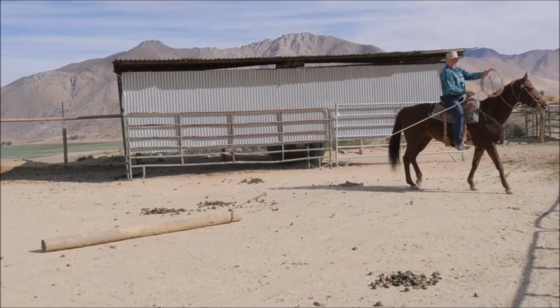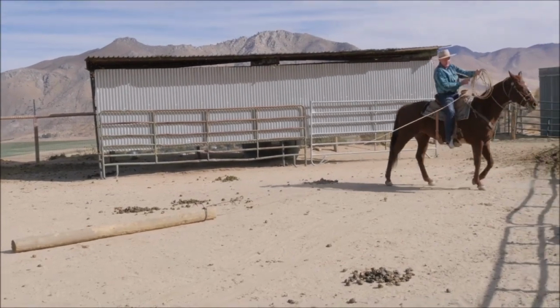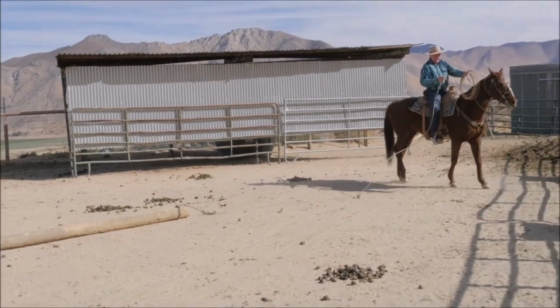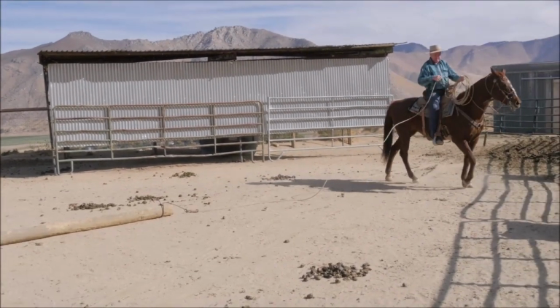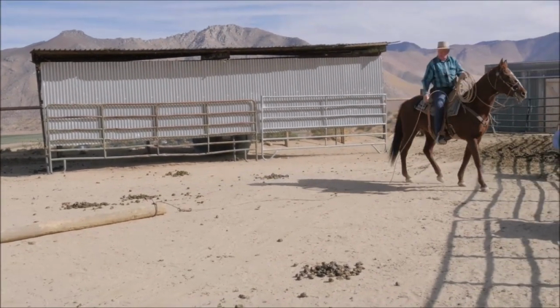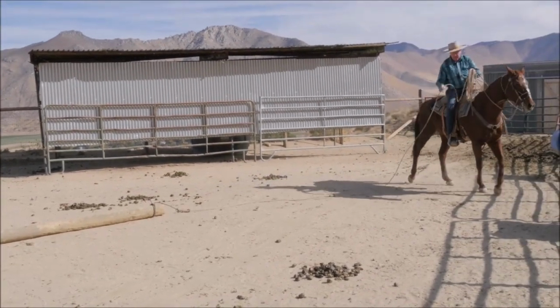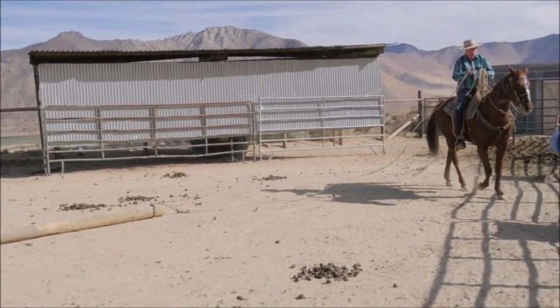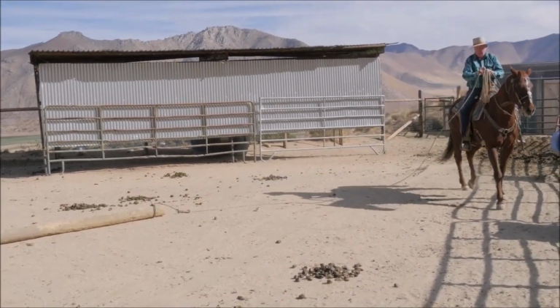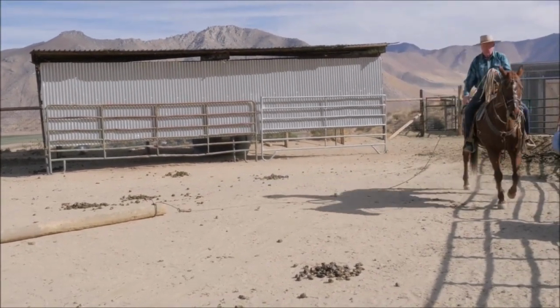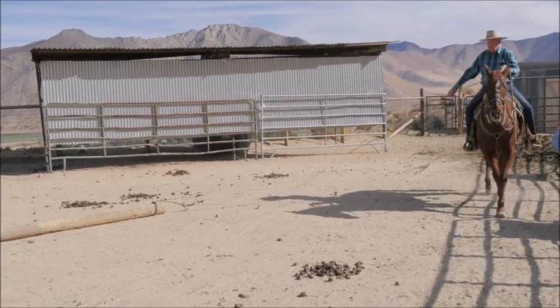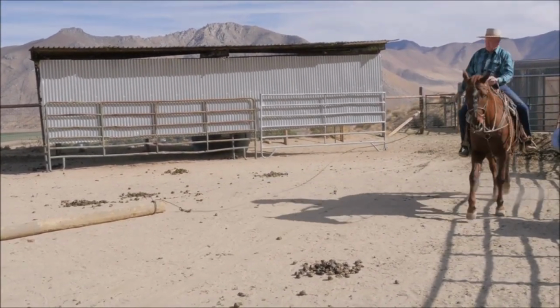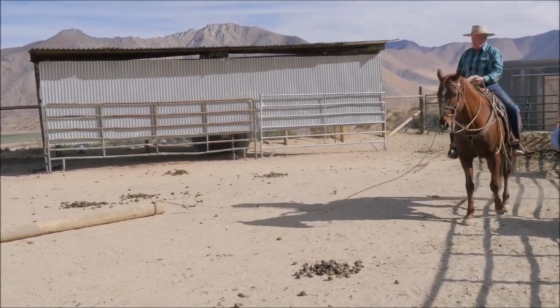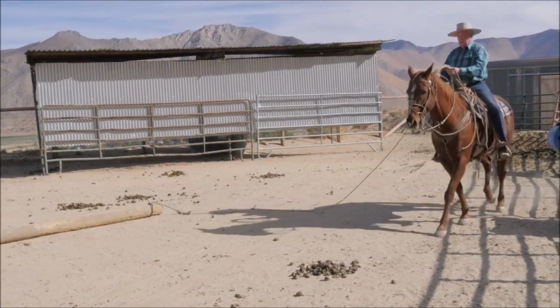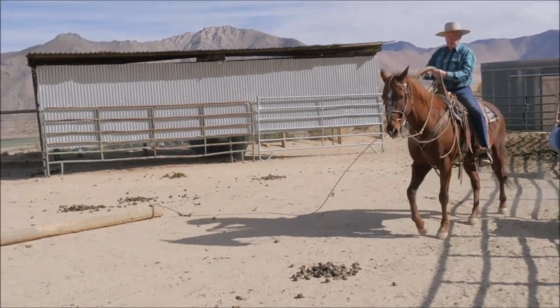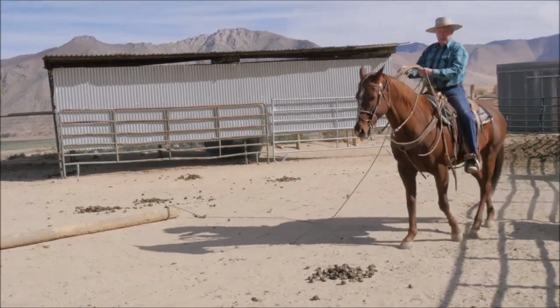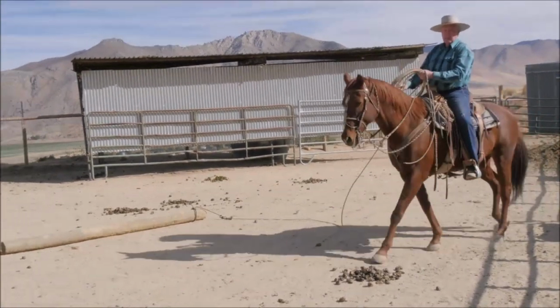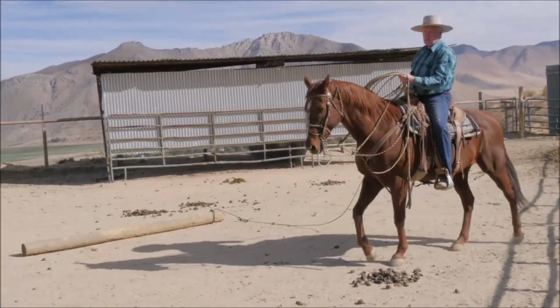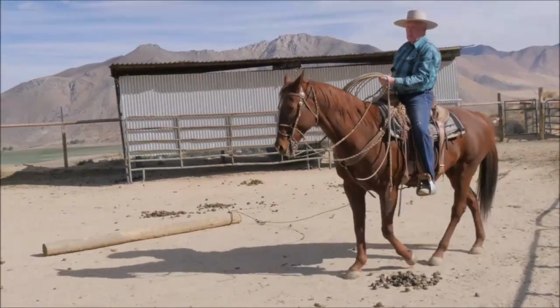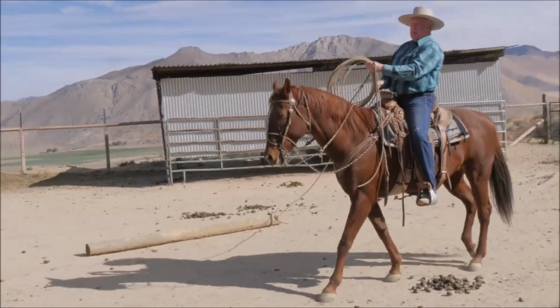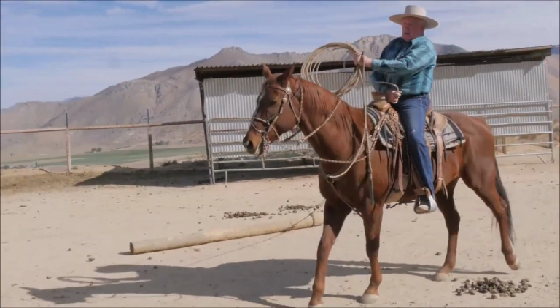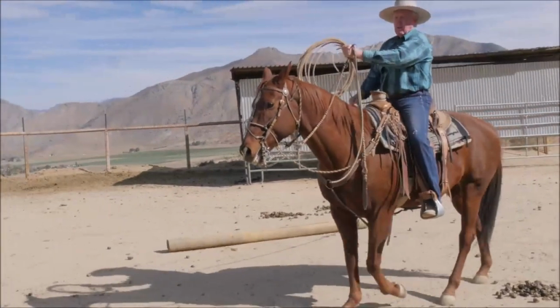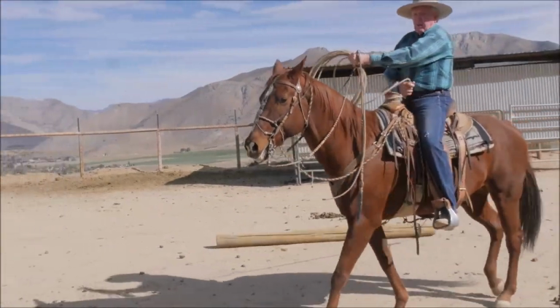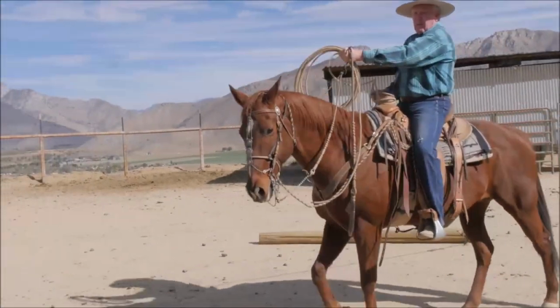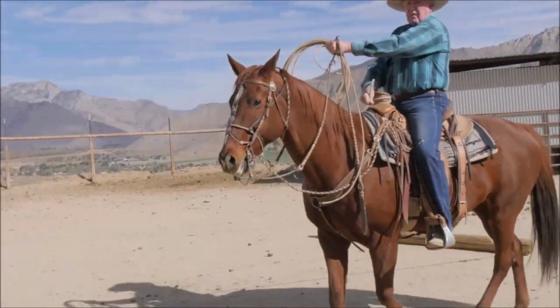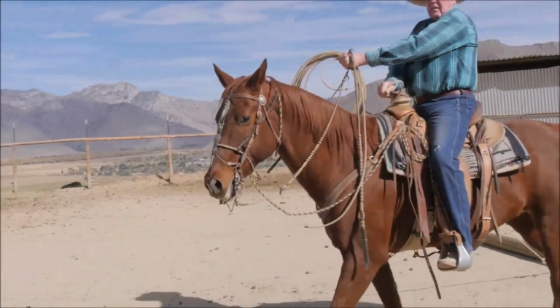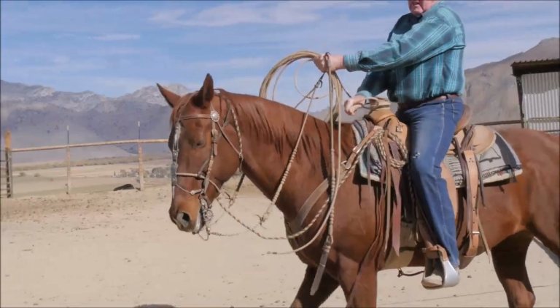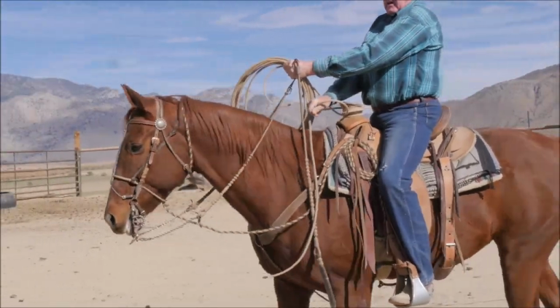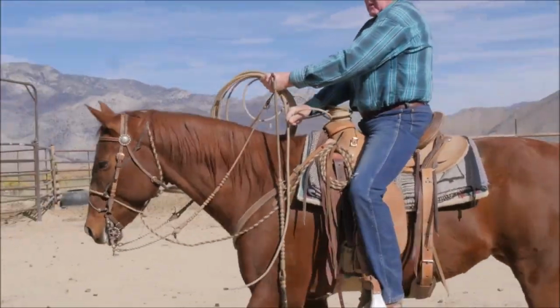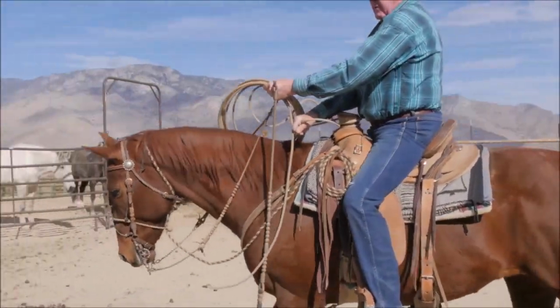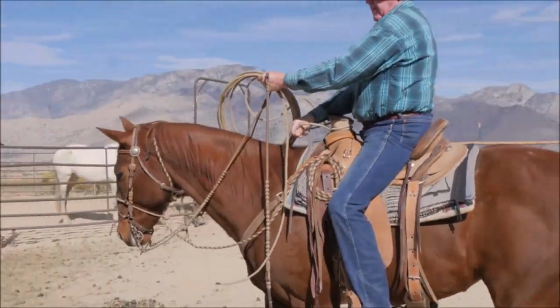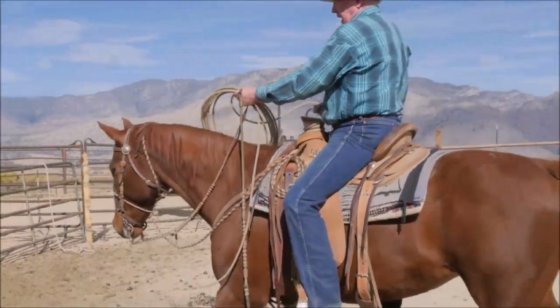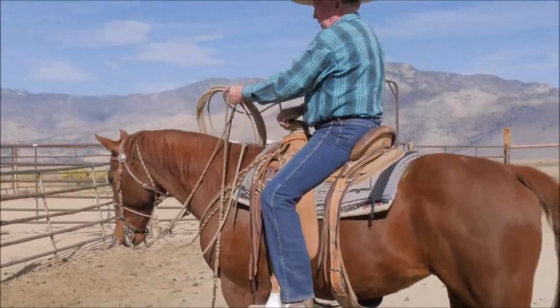That's the story on sliding rope. Obviously you want to practice with a log and not with a live critter if you don't know how to do this.